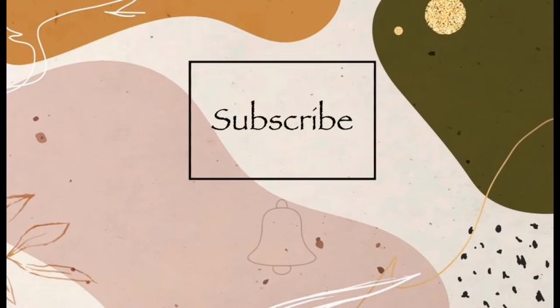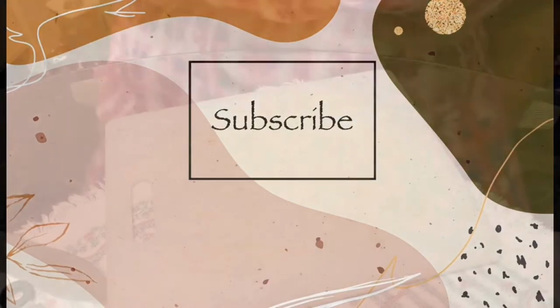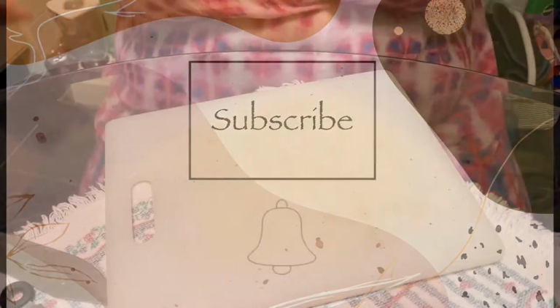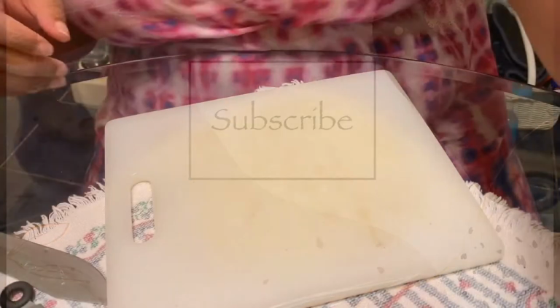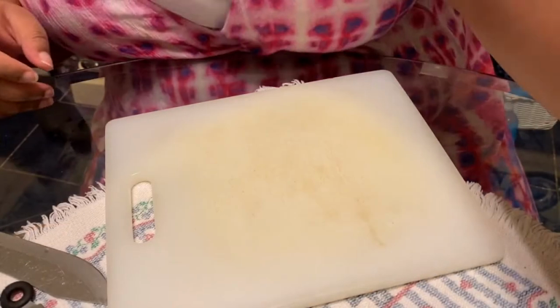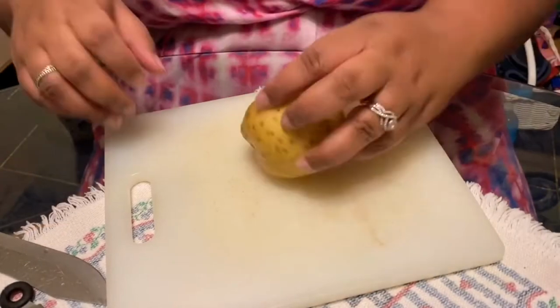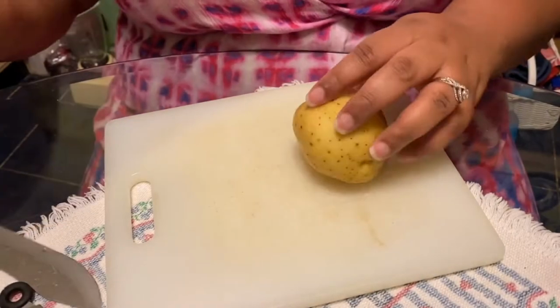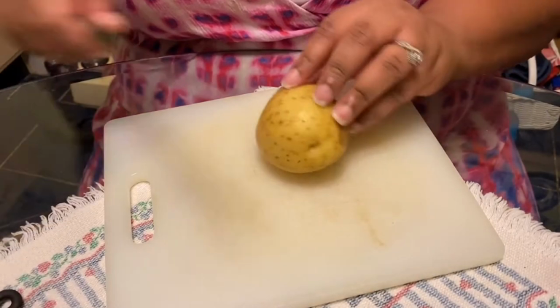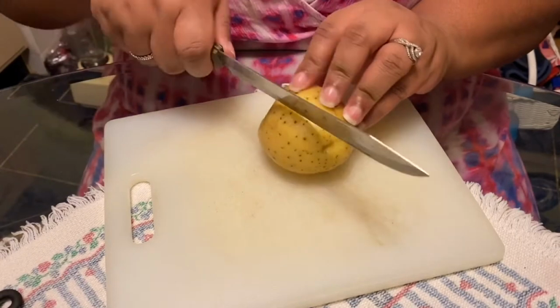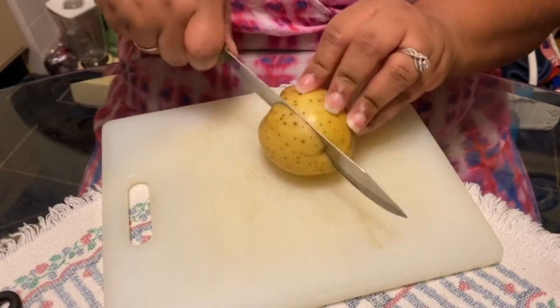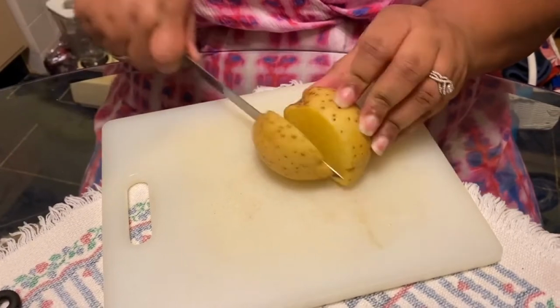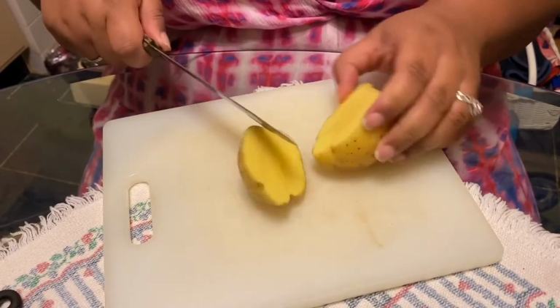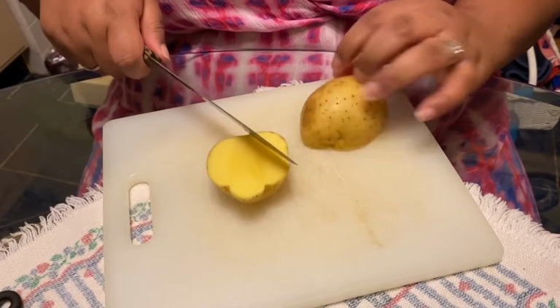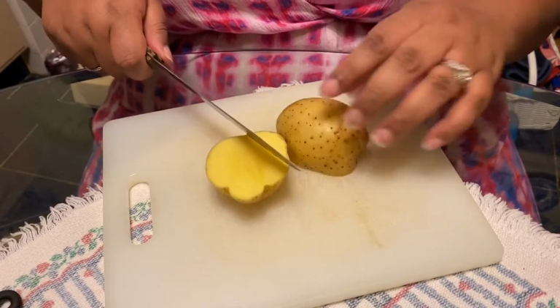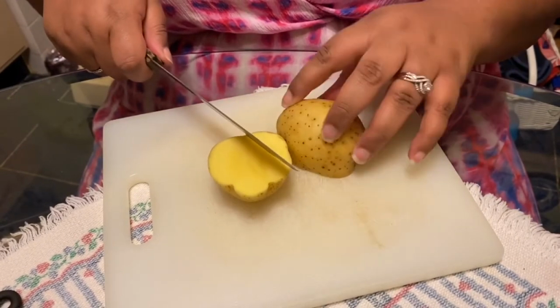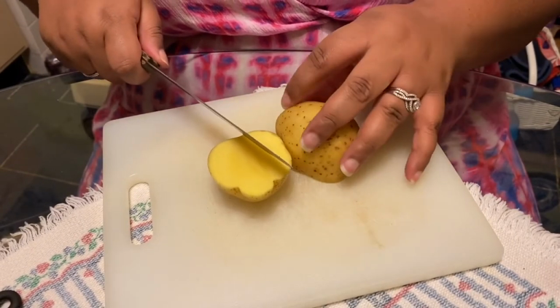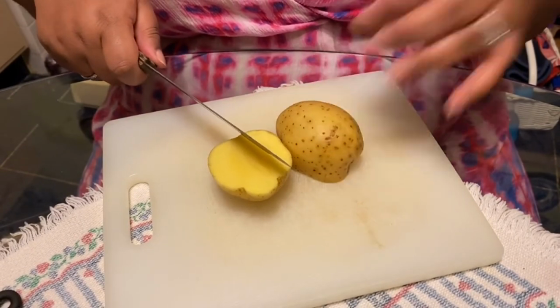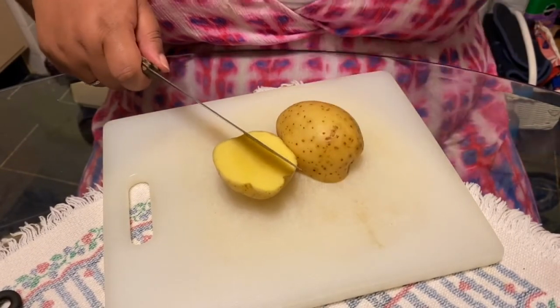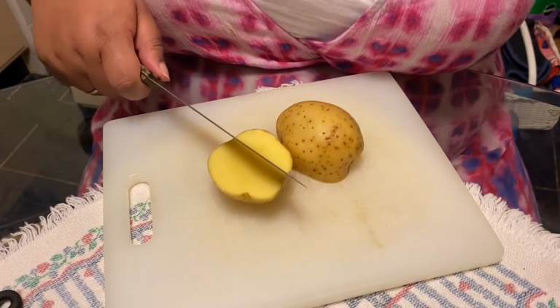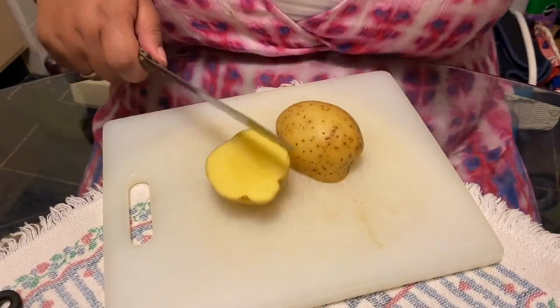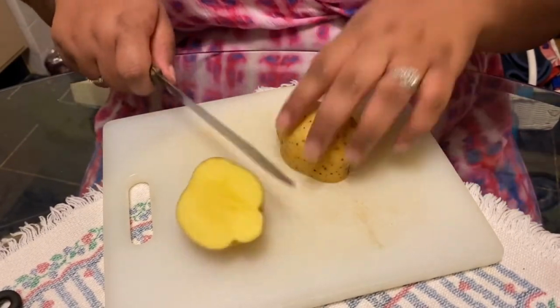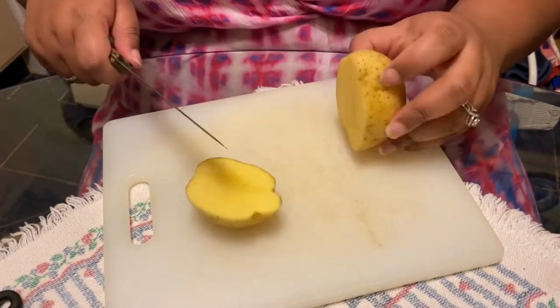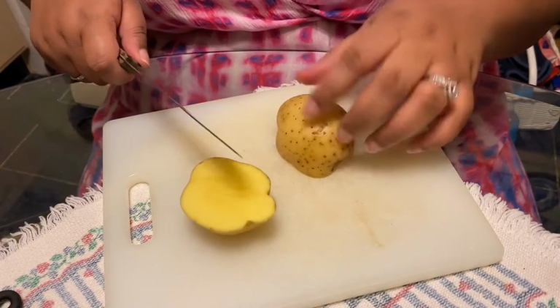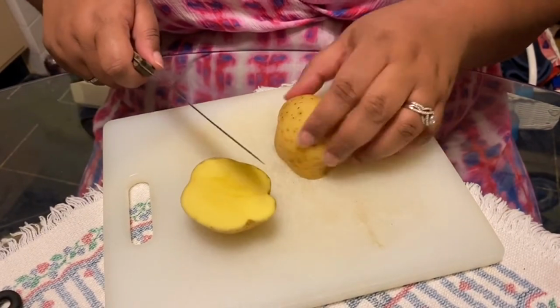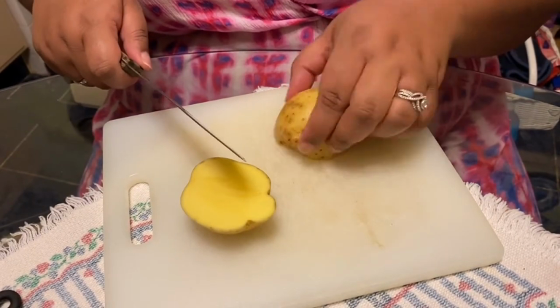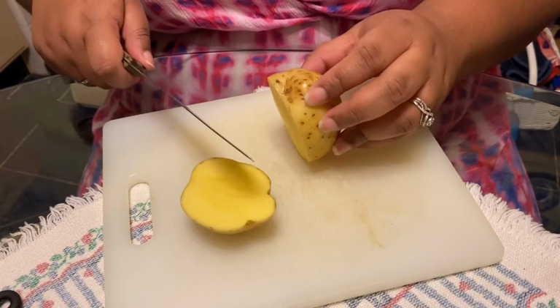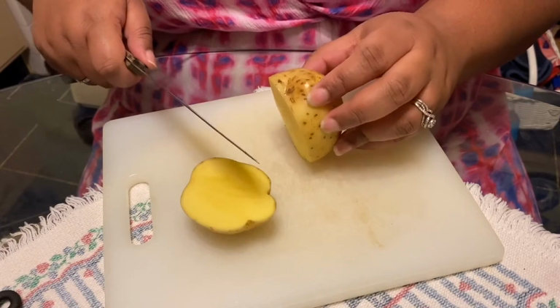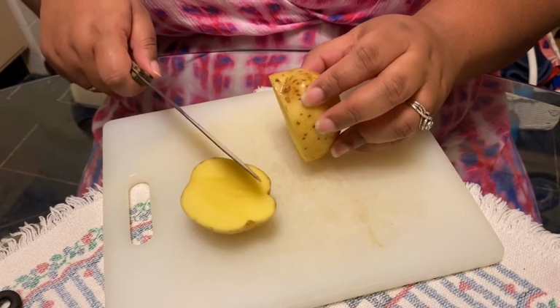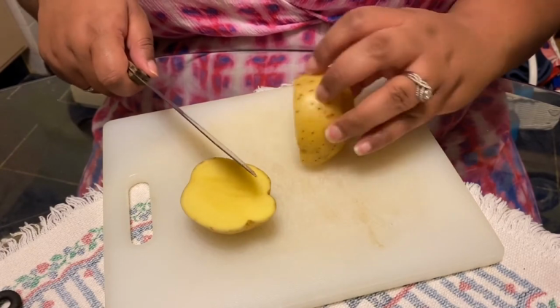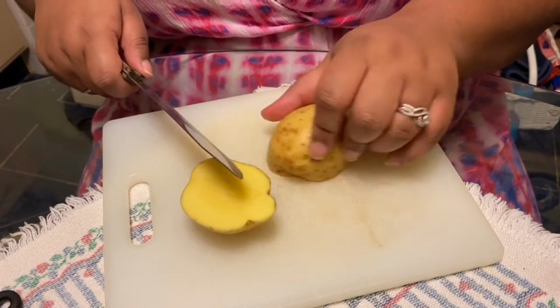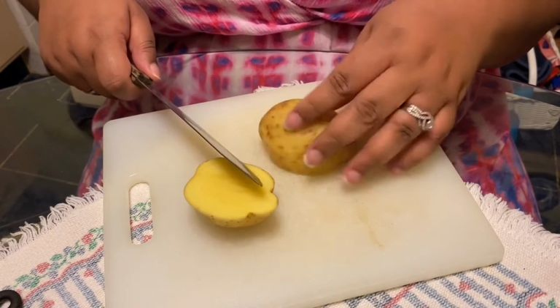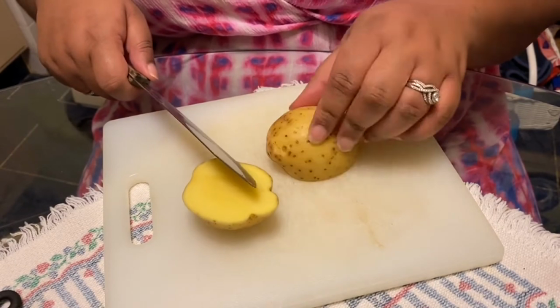Hey you guys, it's Delores, welcome back to my channel. Today I just wanted to show you guys a really quick and easy Greek meal that I like to make for my family.